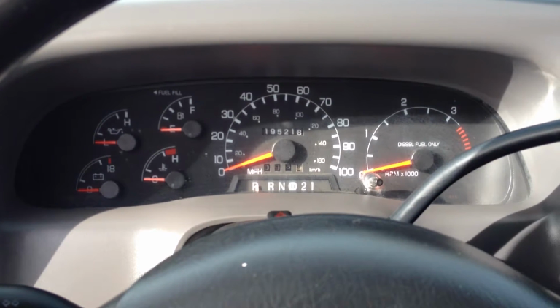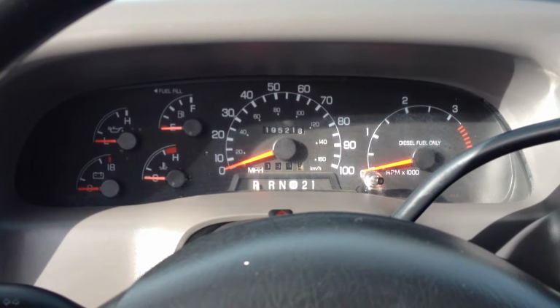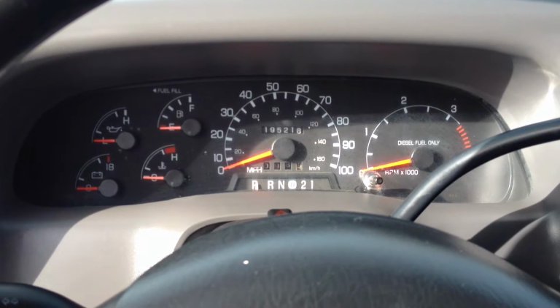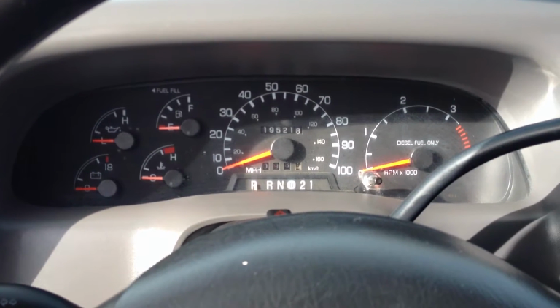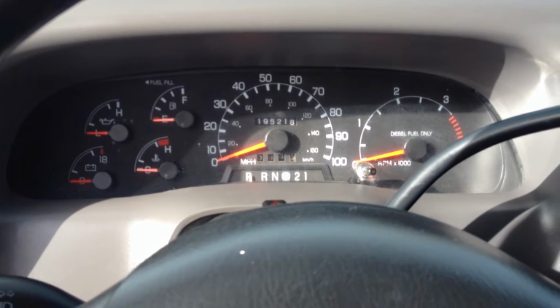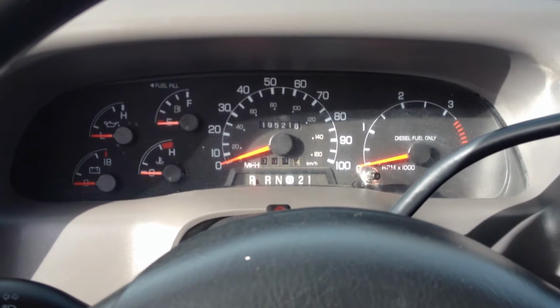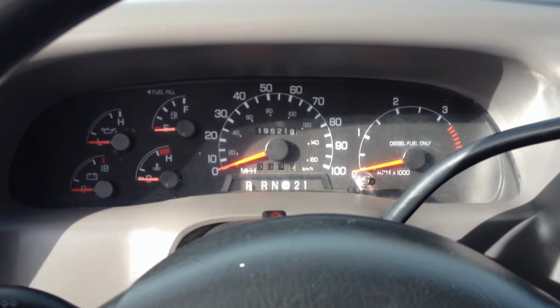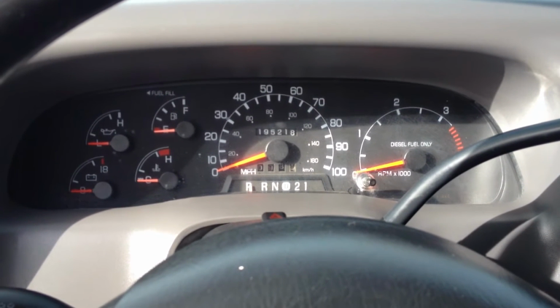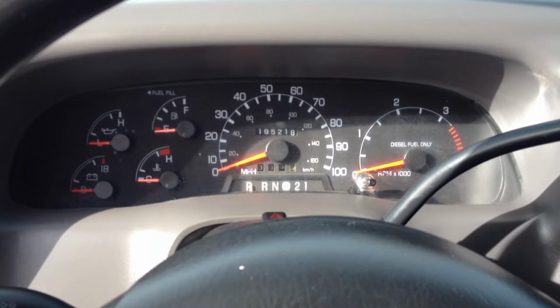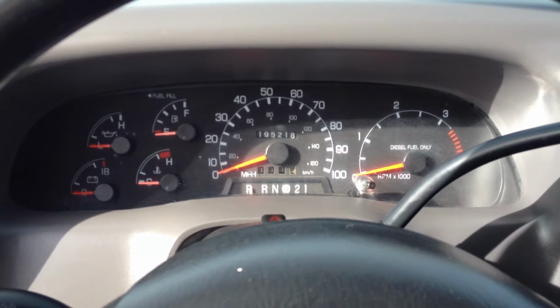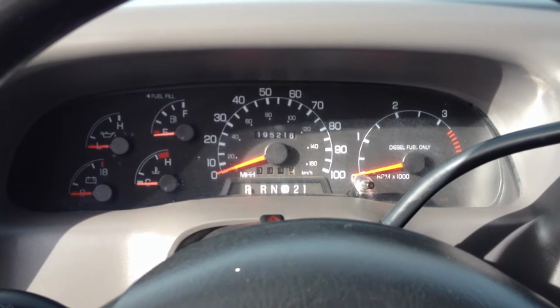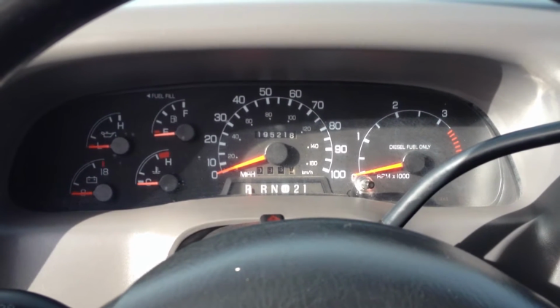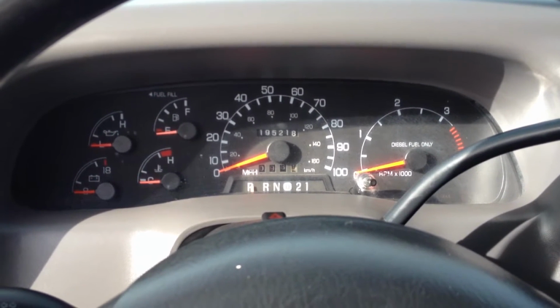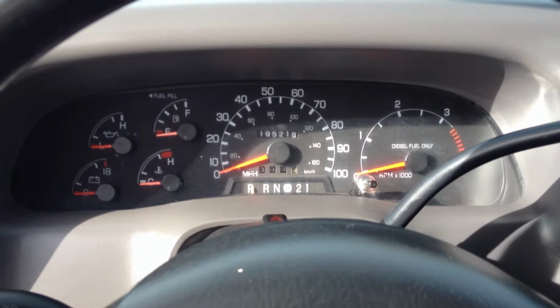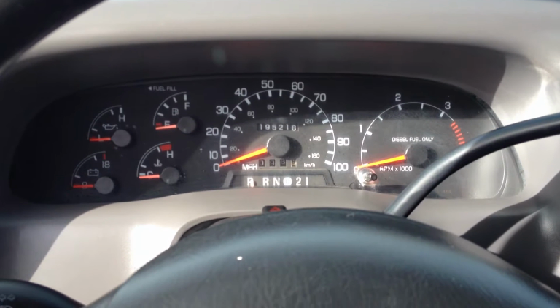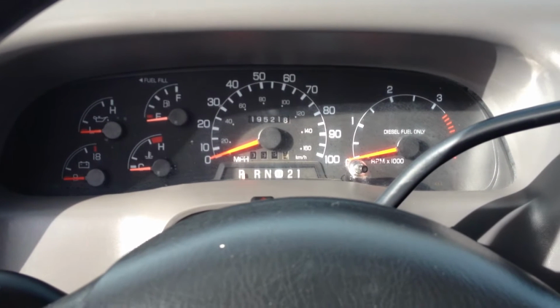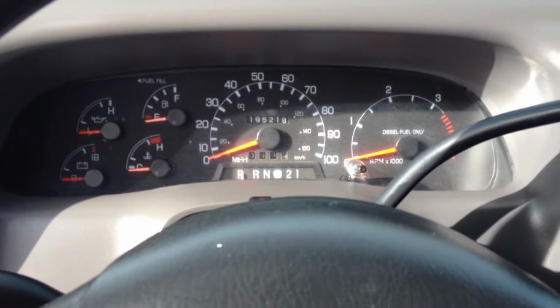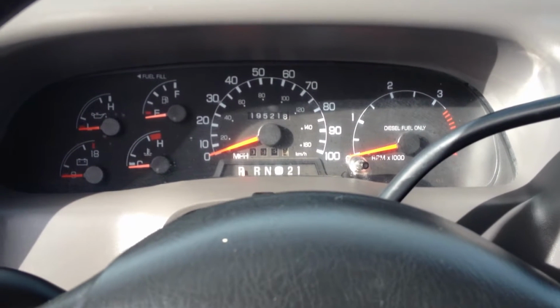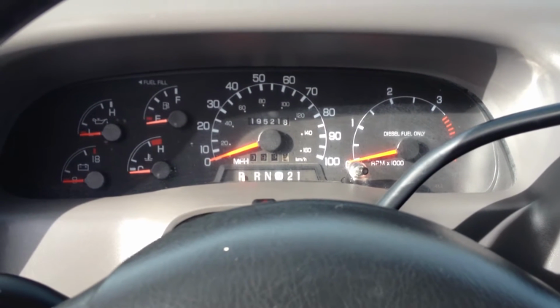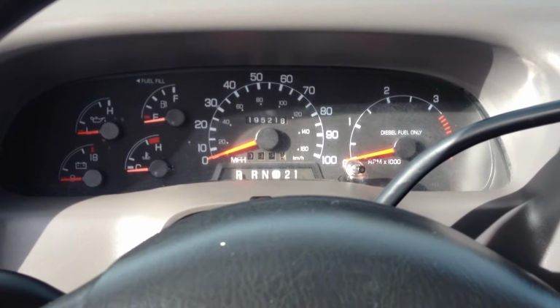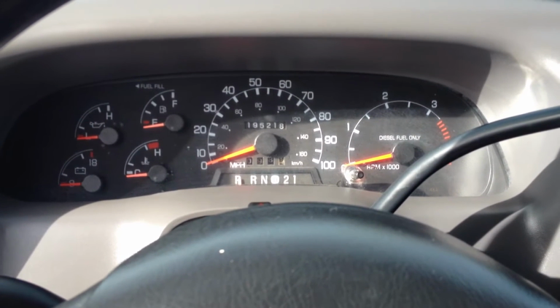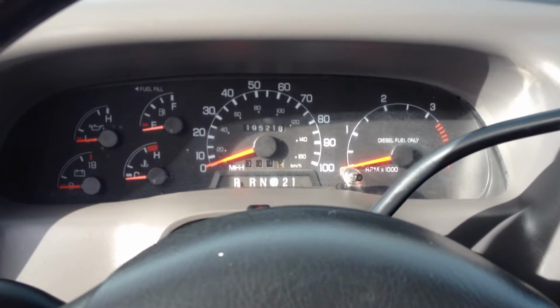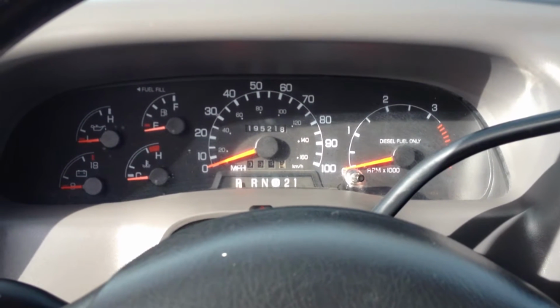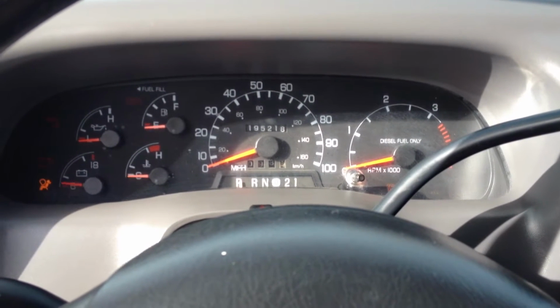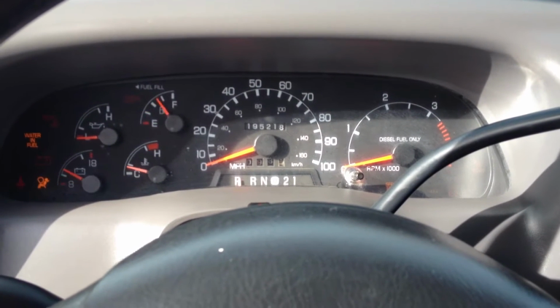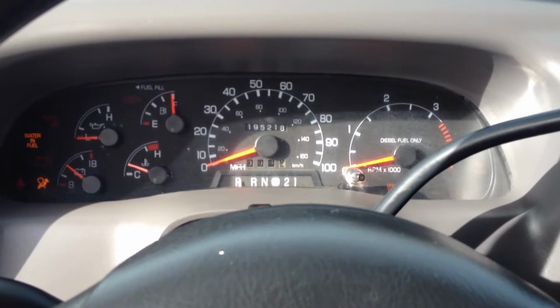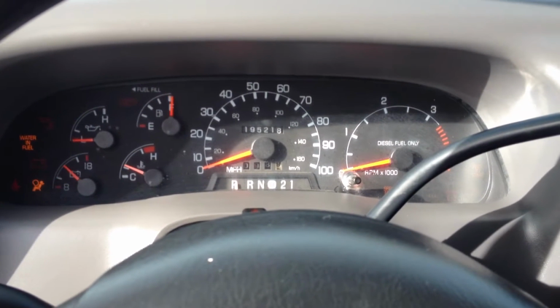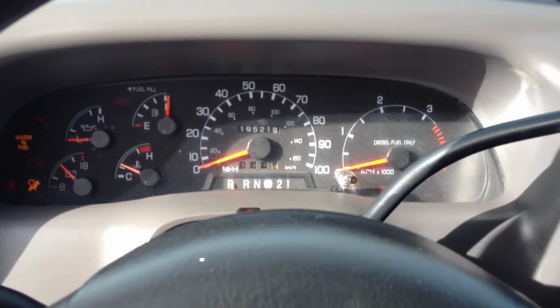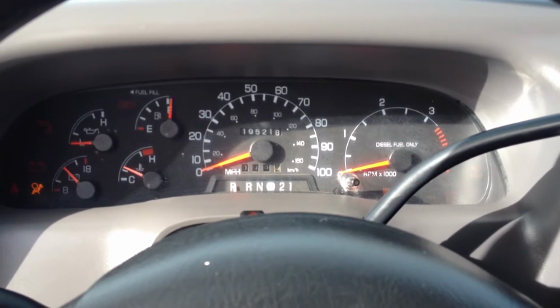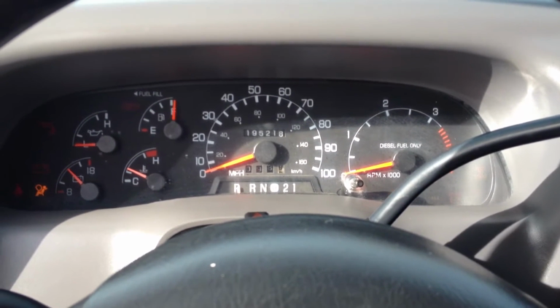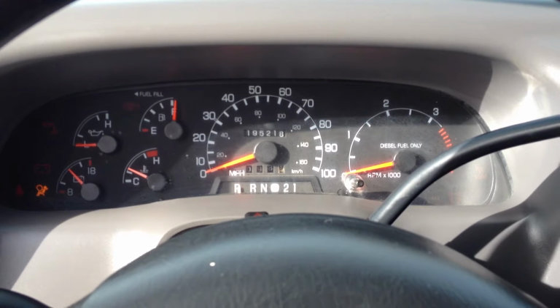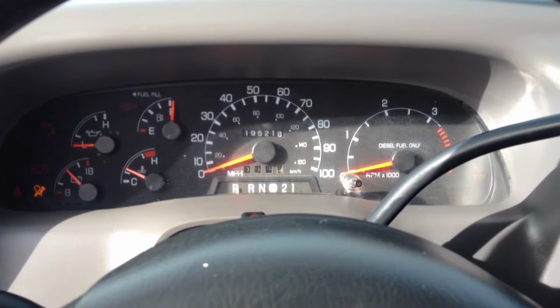I'm going to show you the system on this 2001 Ford F-350 Power Stroke 7.3 liter. Start her up here.